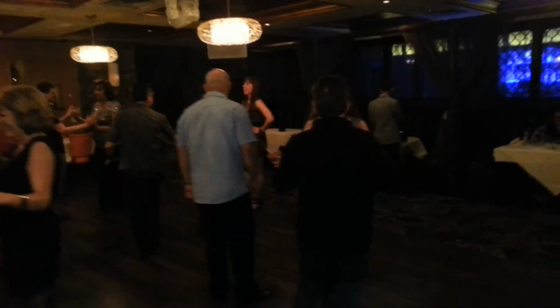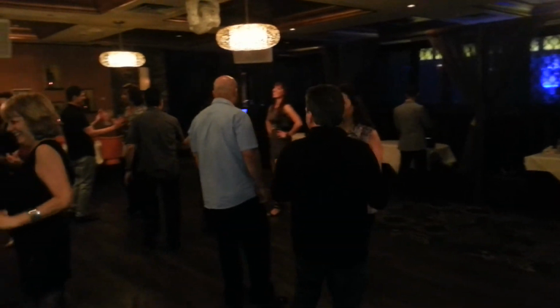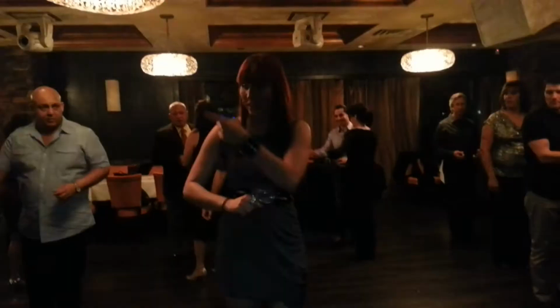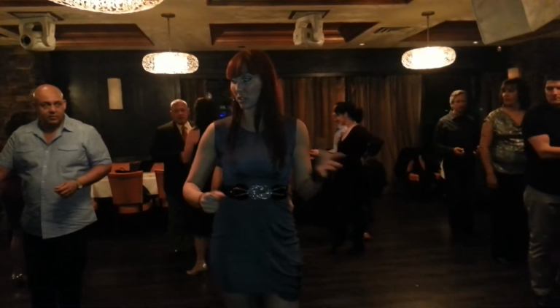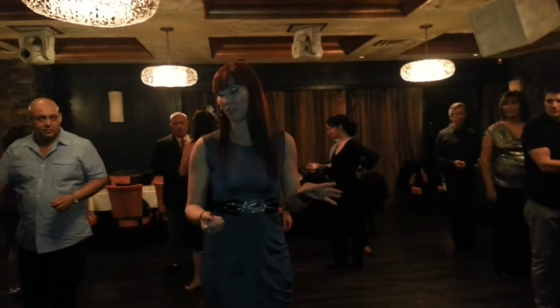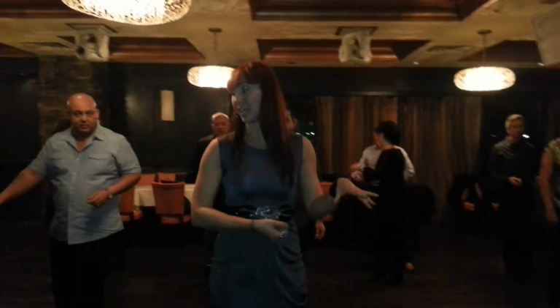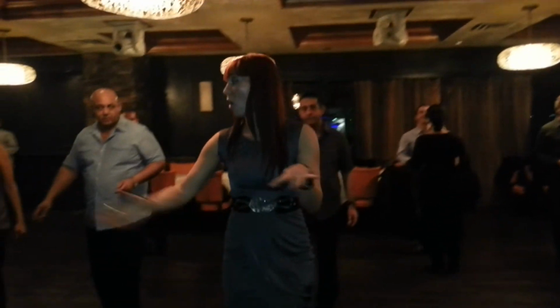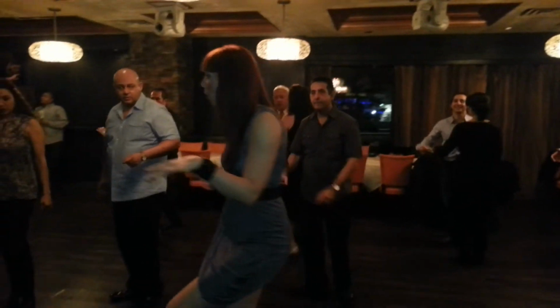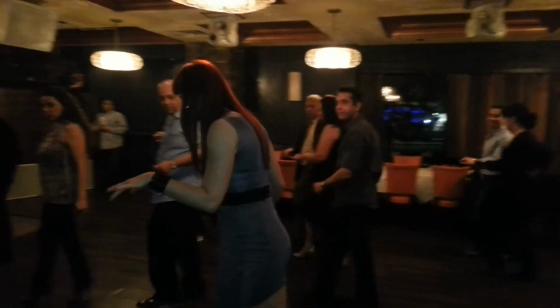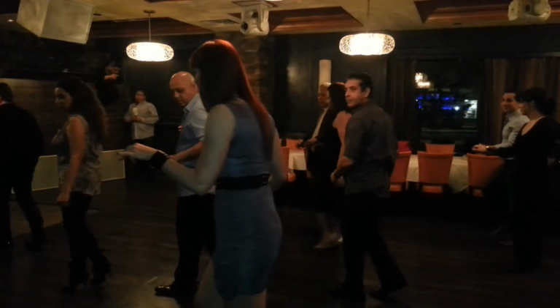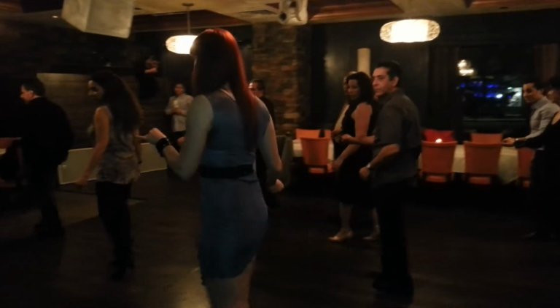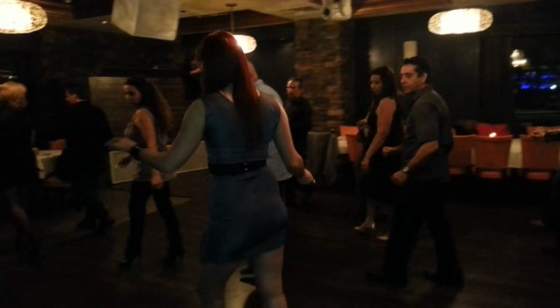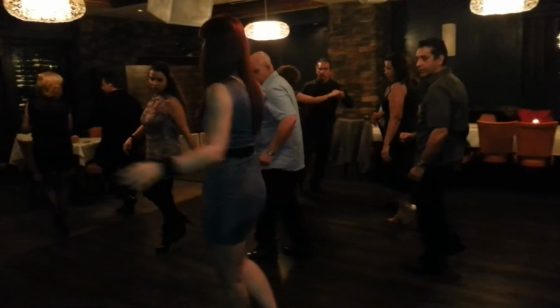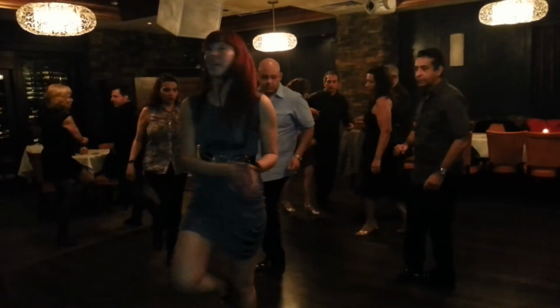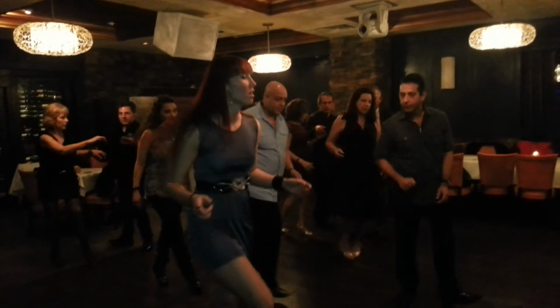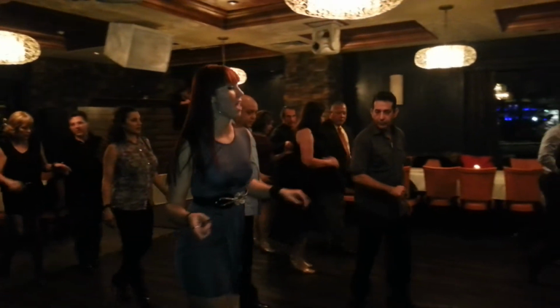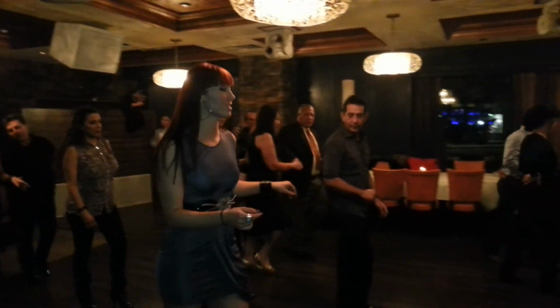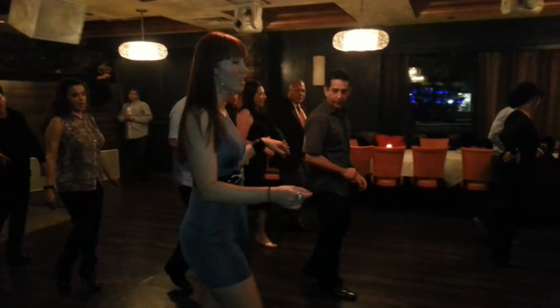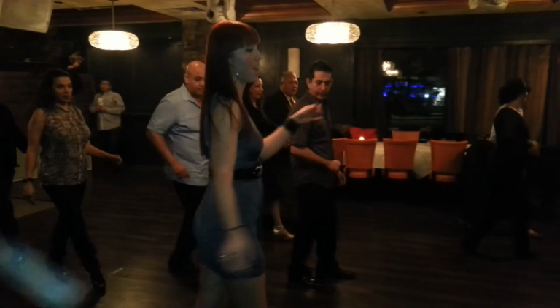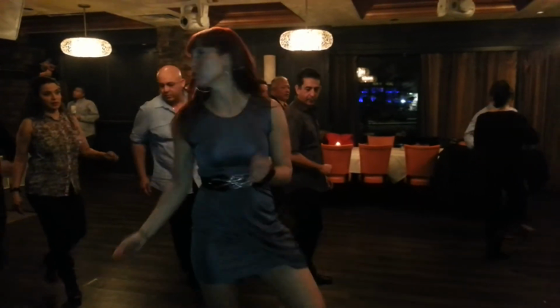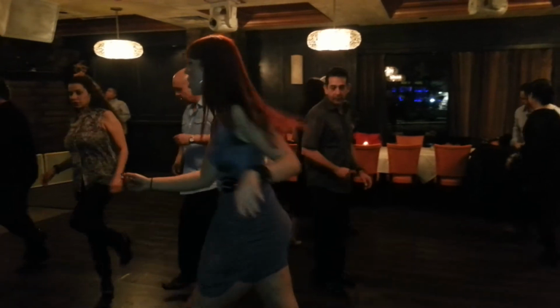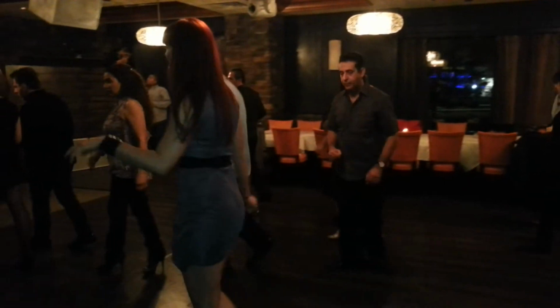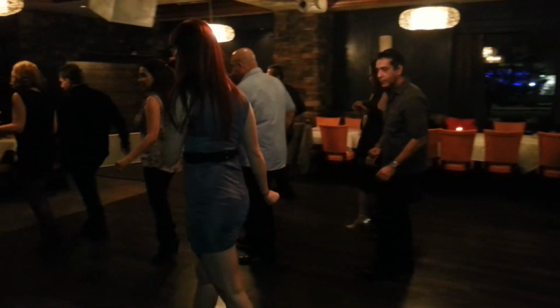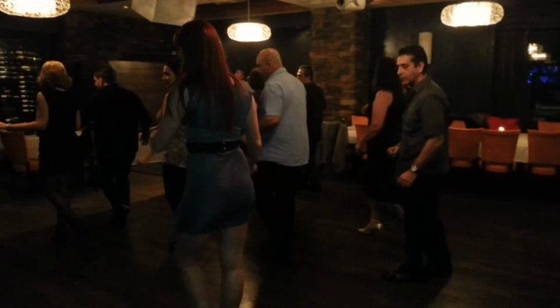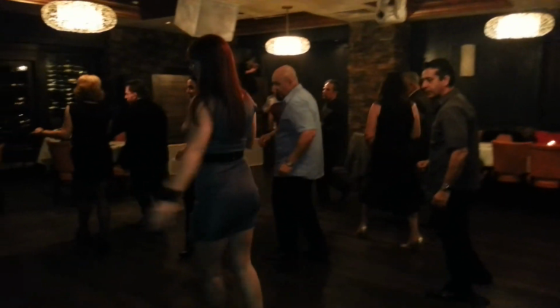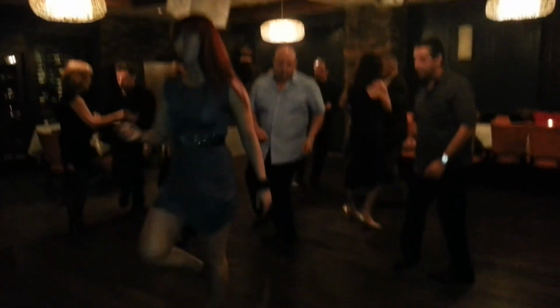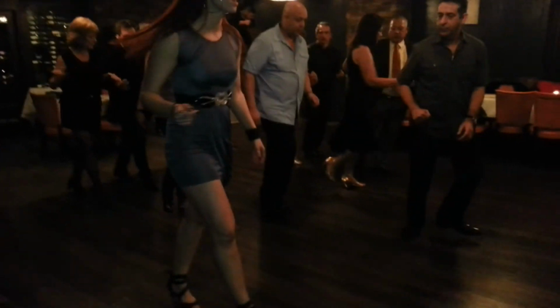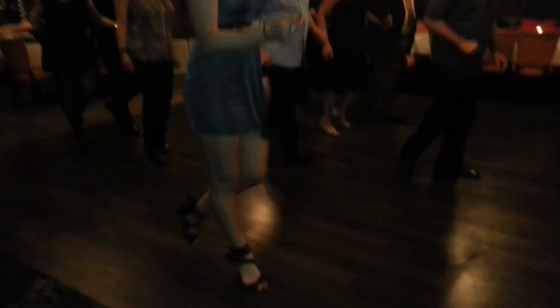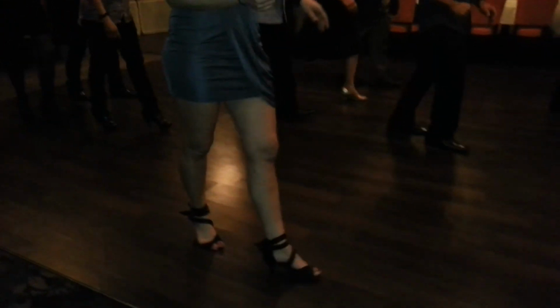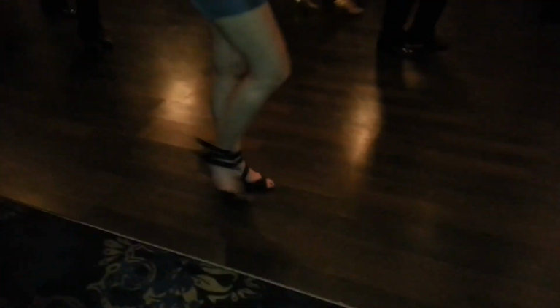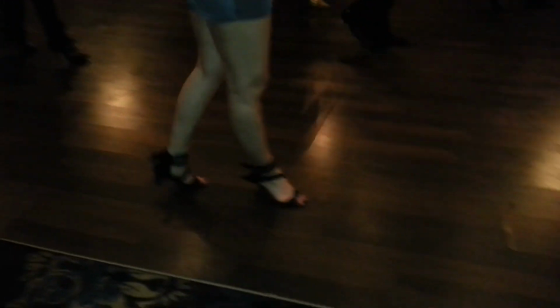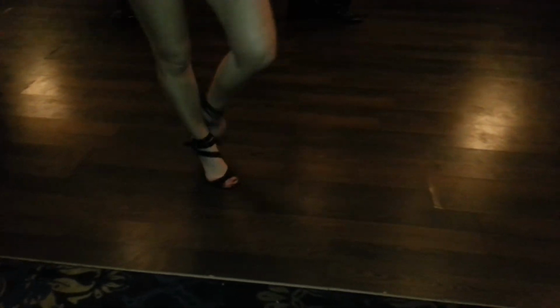Alright ladies, let's take your left foot to the corner. Ready, go. One, two, three, switch. Five, six, seven, switch. One, two, three, switch. Five, six, seven, stop.